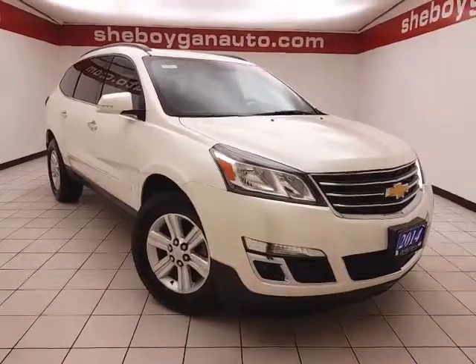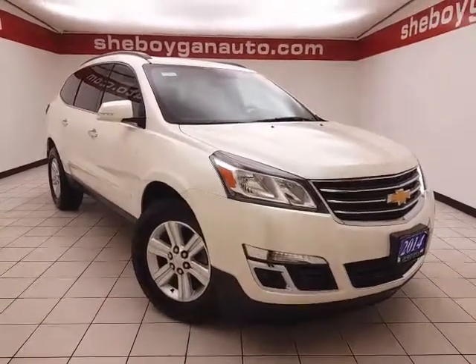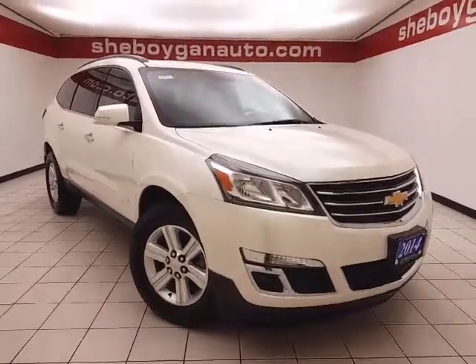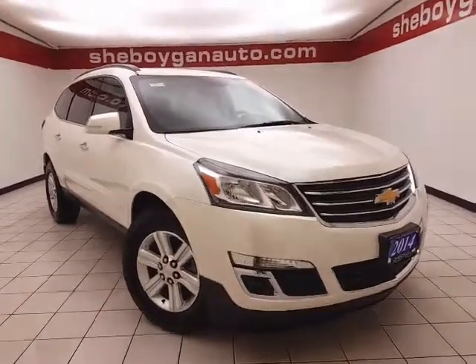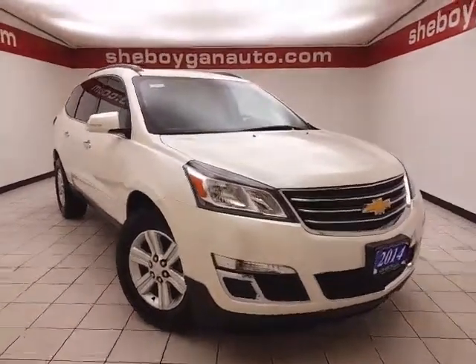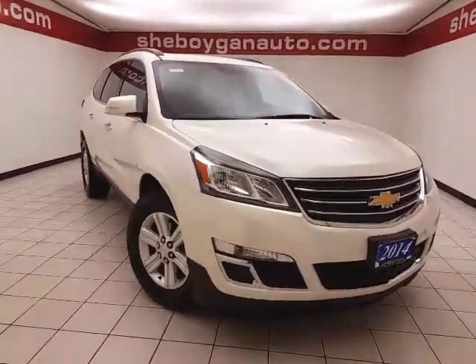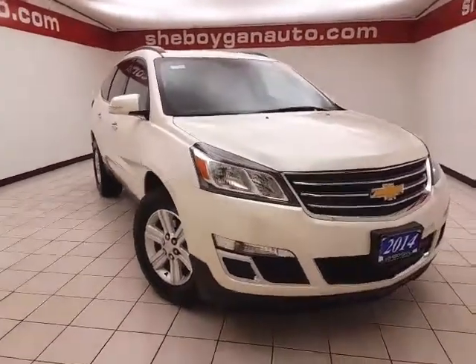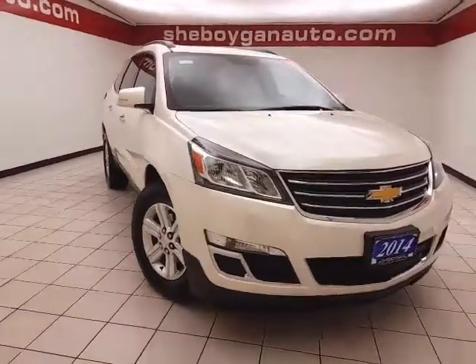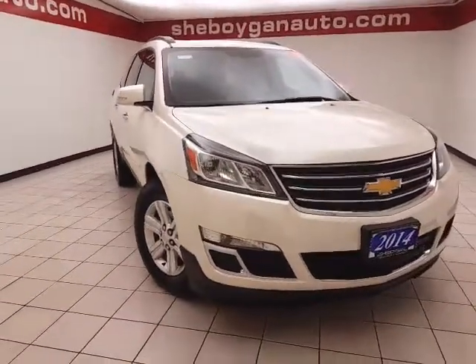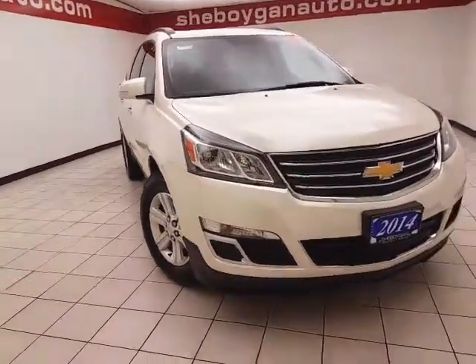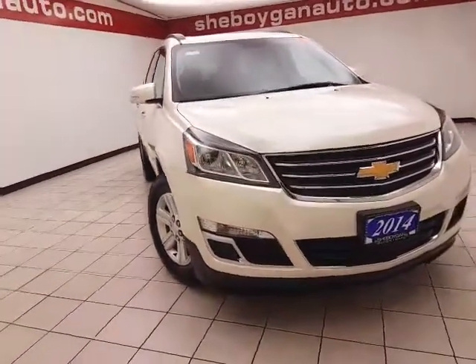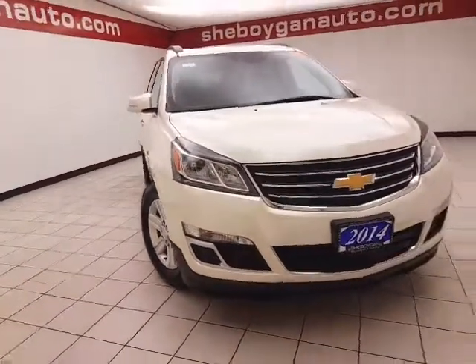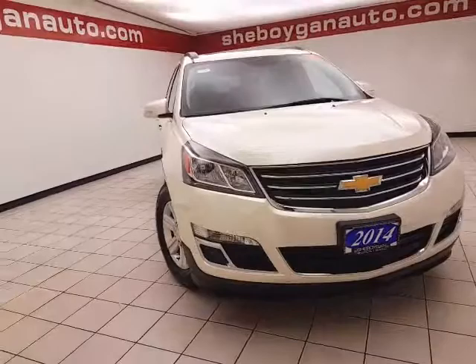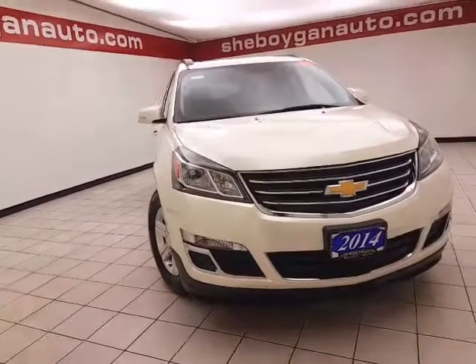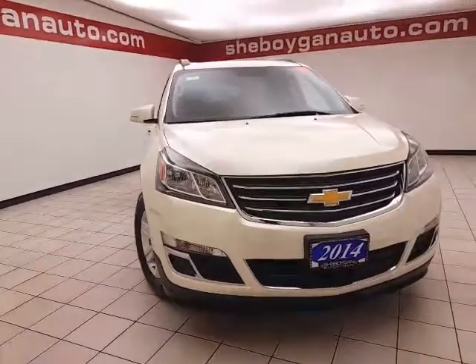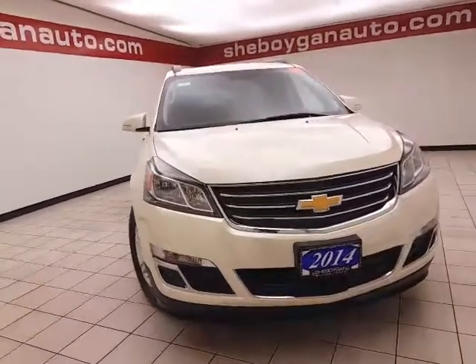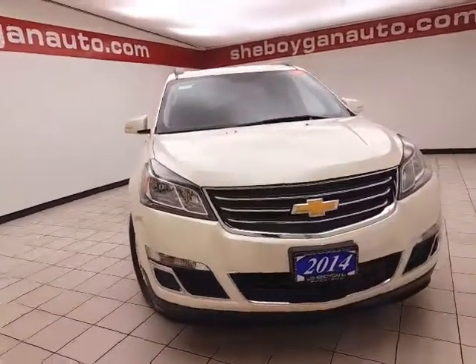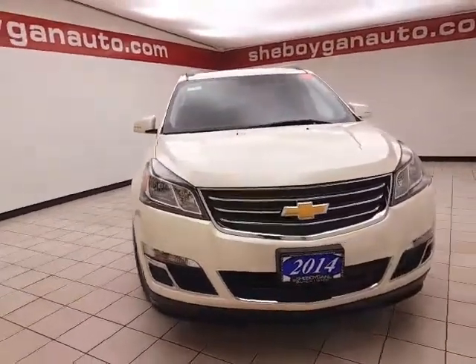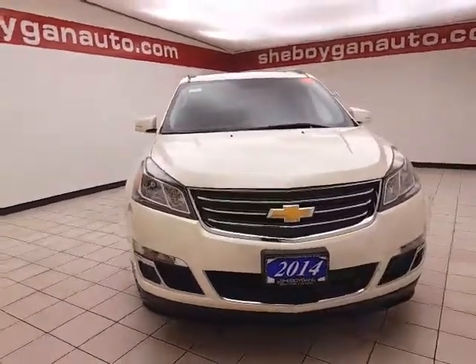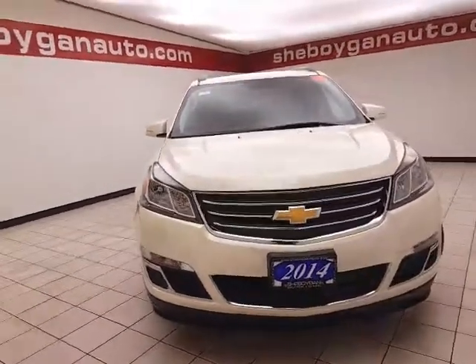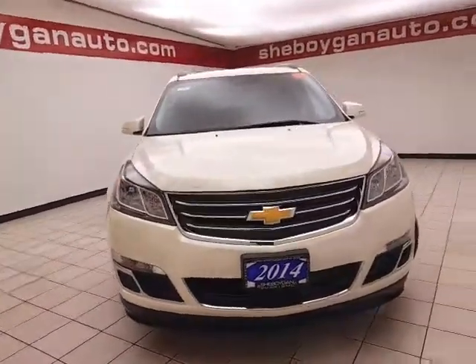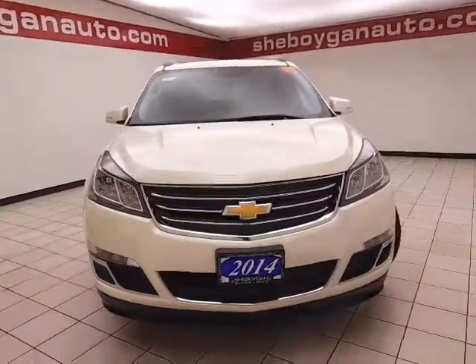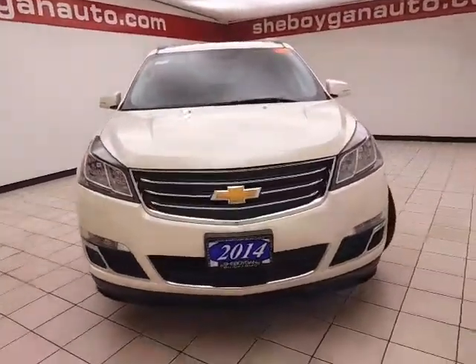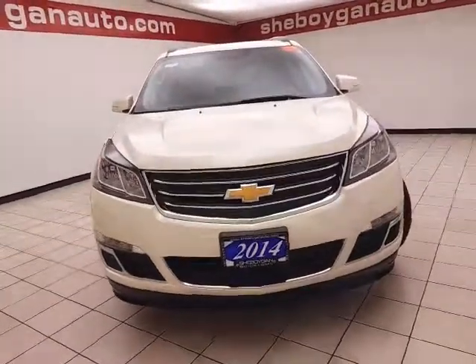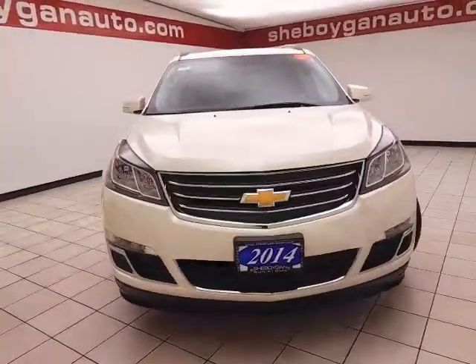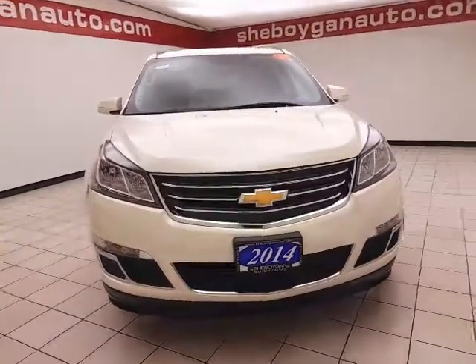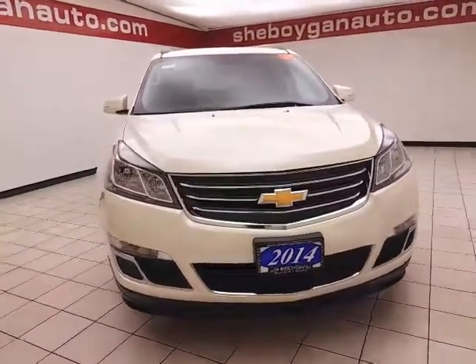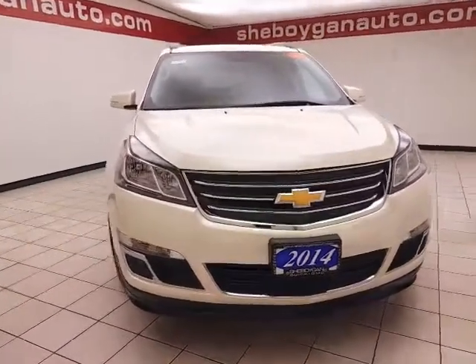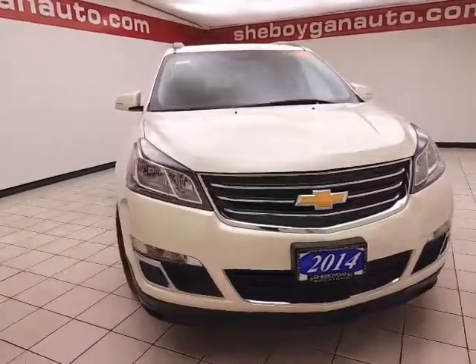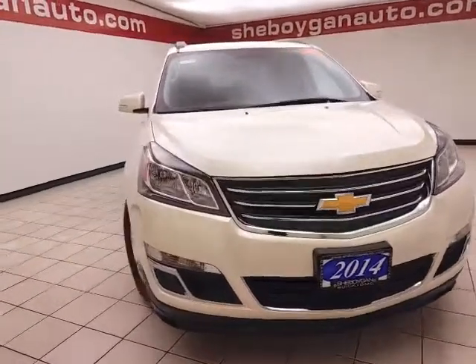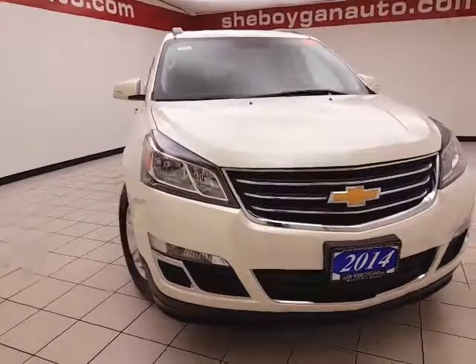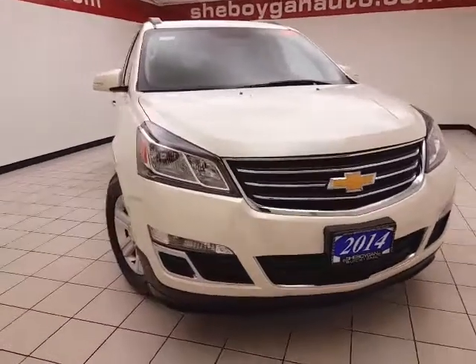Welcome to Cheboygan Chevrolet Chrysler Center. Today's special is a well-equipped 2014 Chevy Traverse LT all-wheel drive, stock number Z5393A.